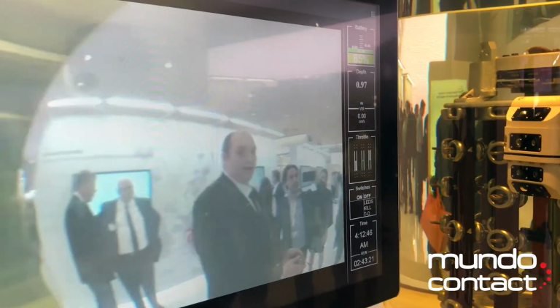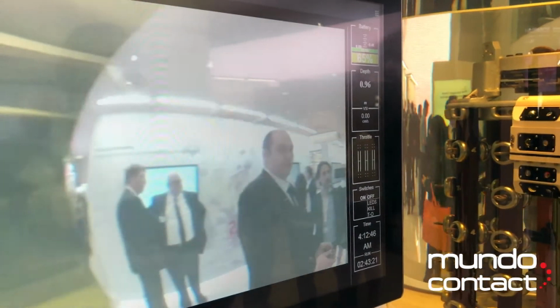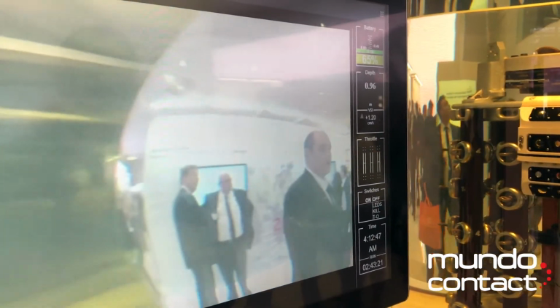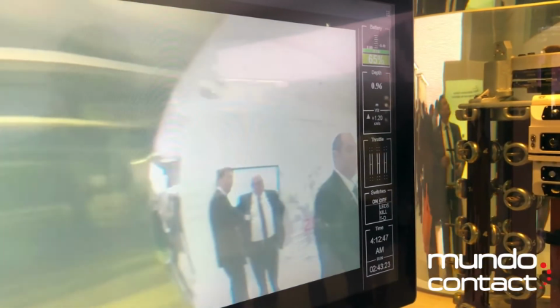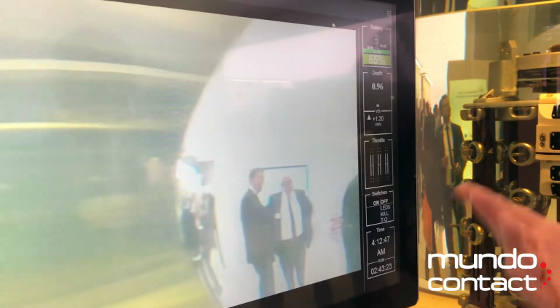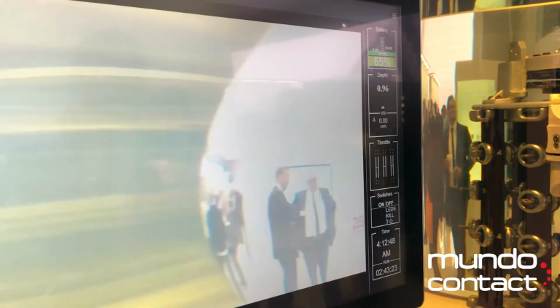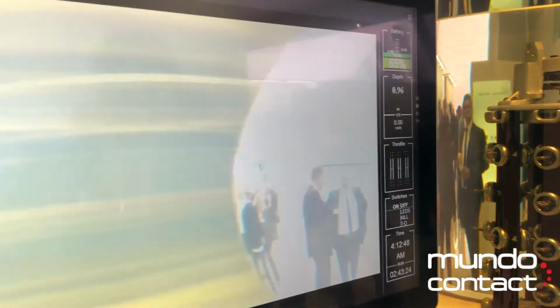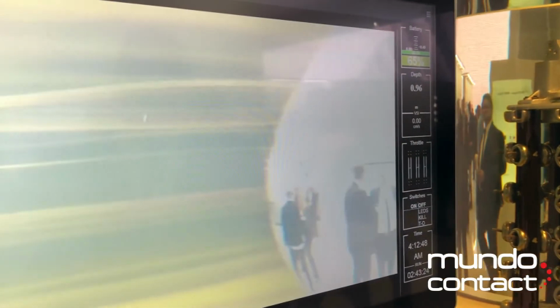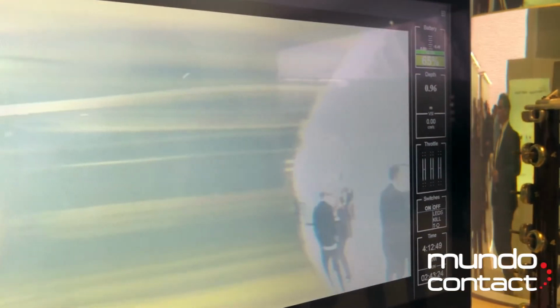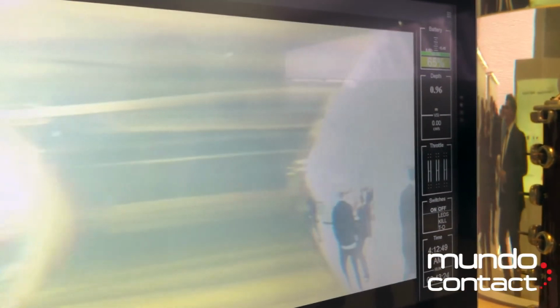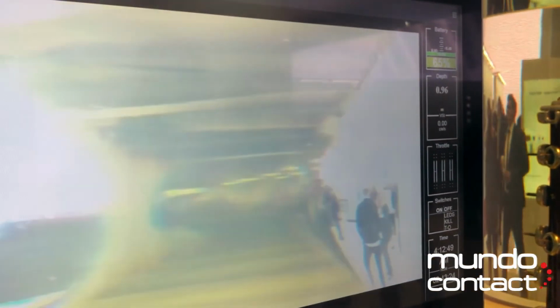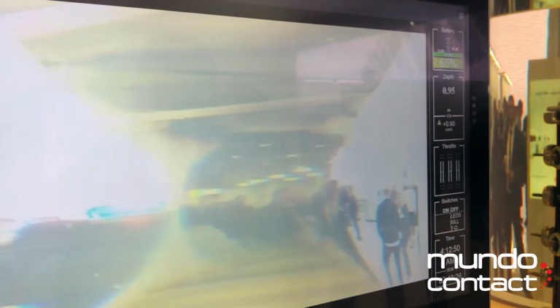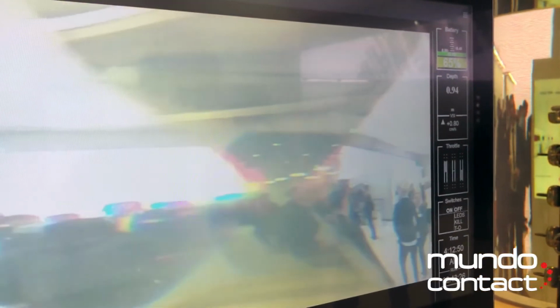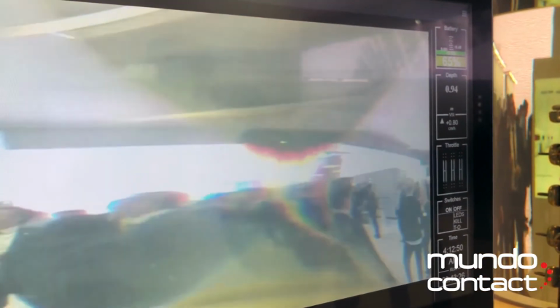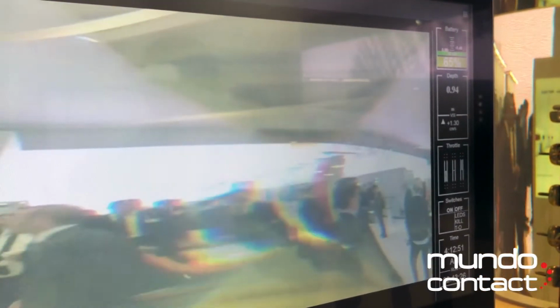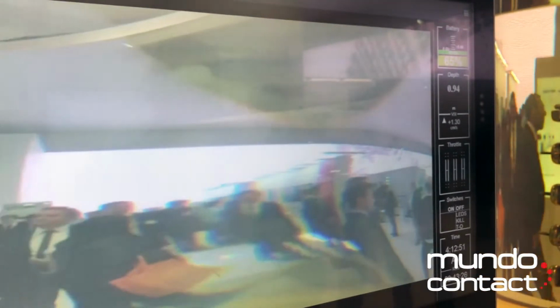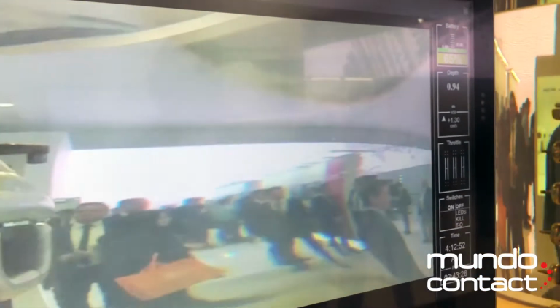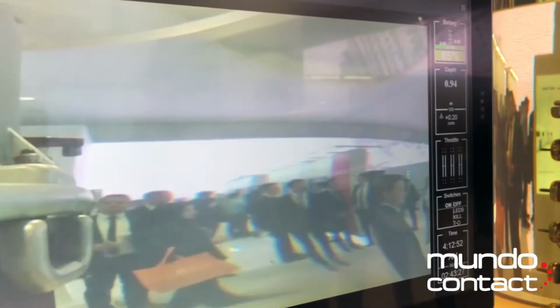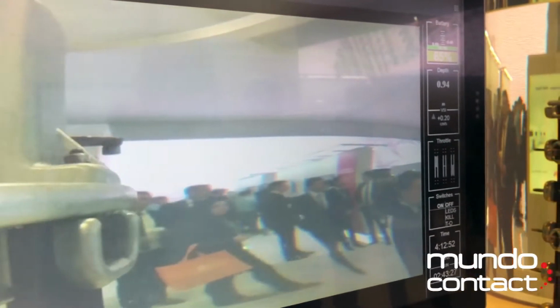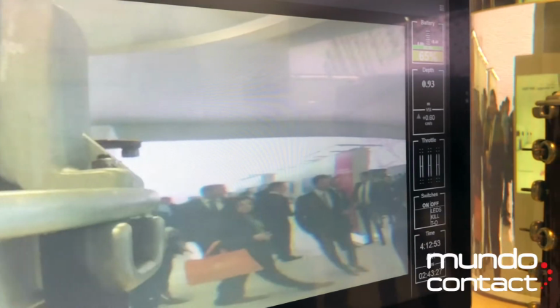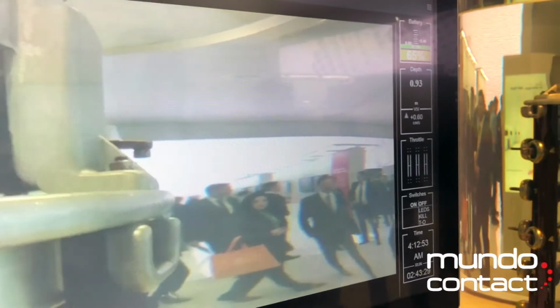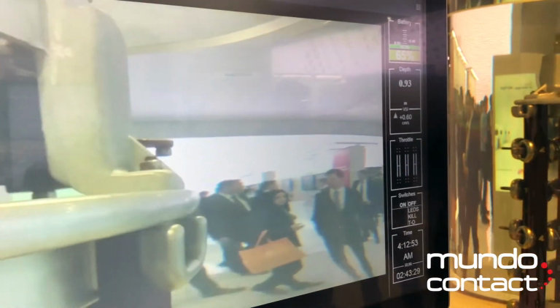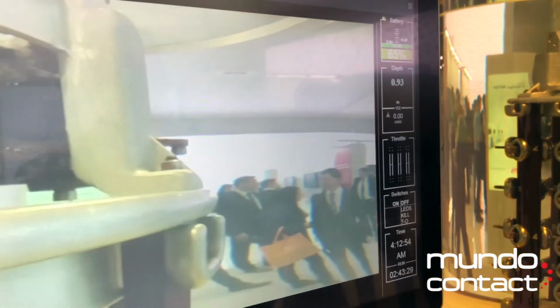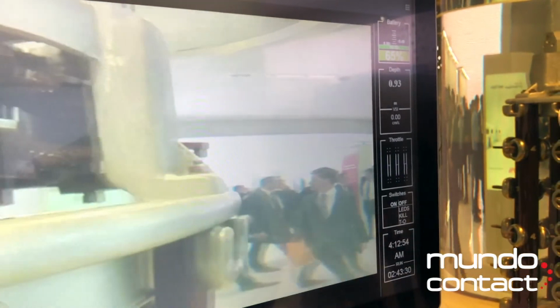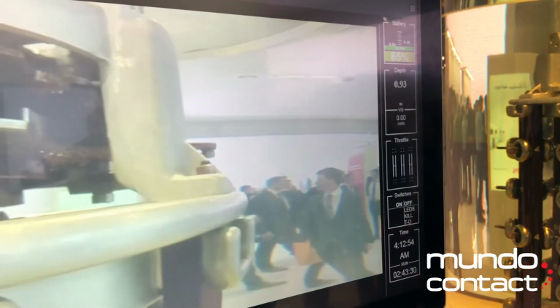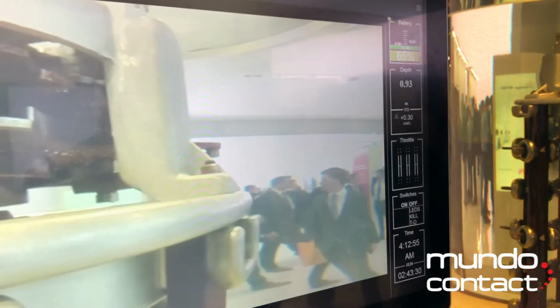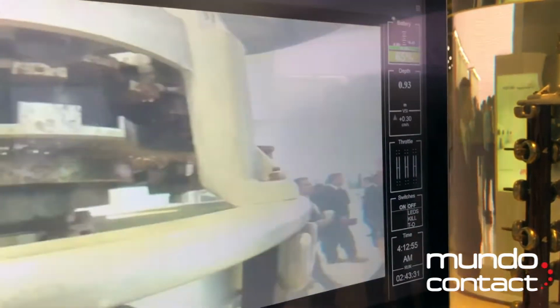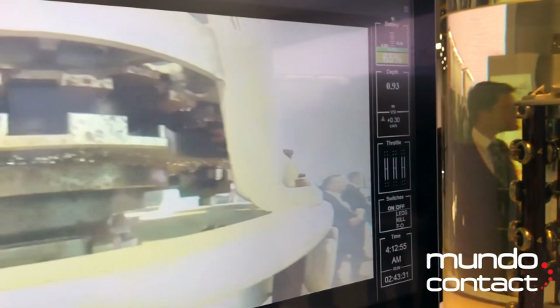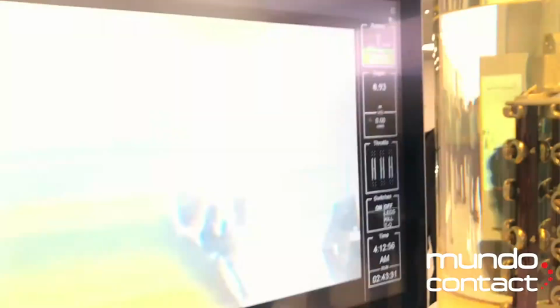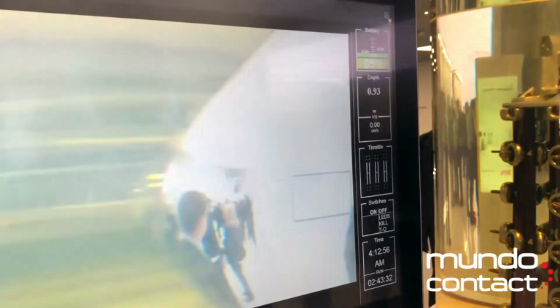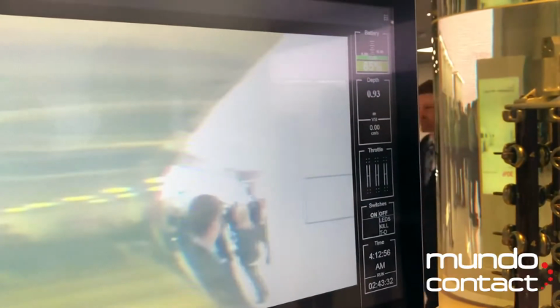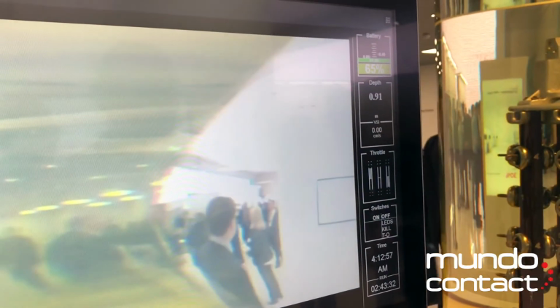This is the user interface for the transformer inspection robot. You have multiple camera views that you can switch between — this is the side camera, and here's the front camera.